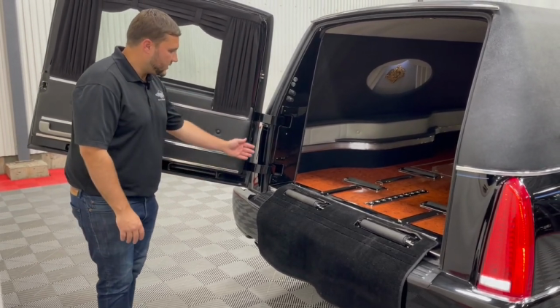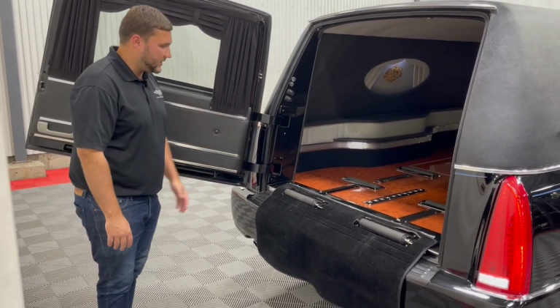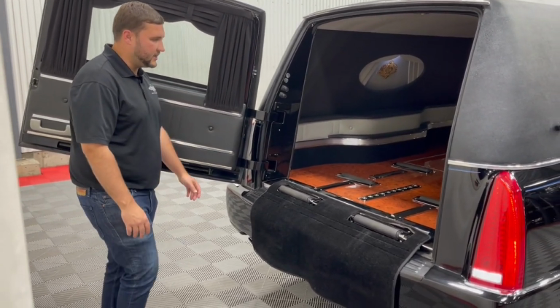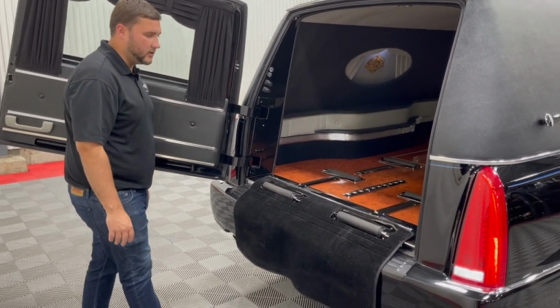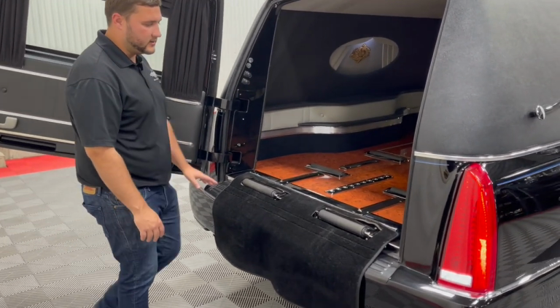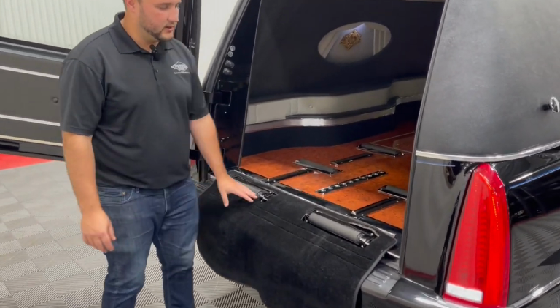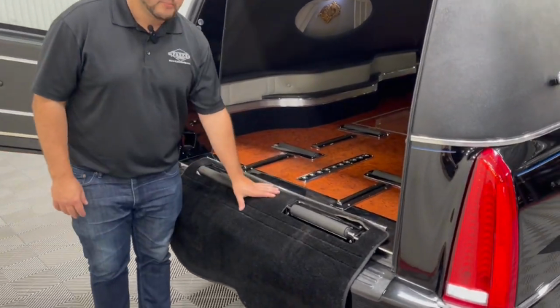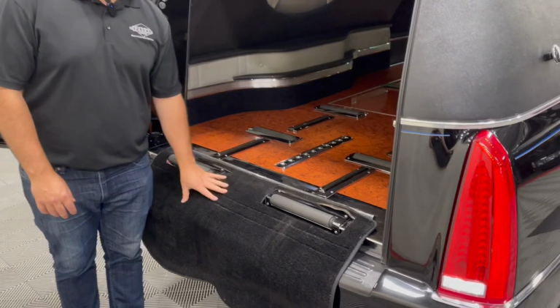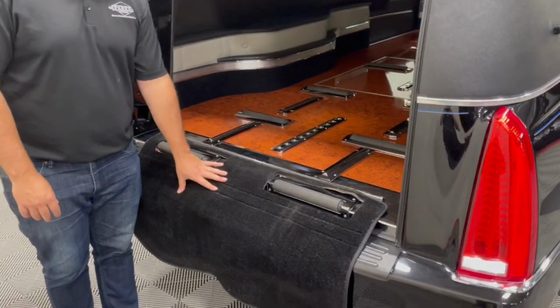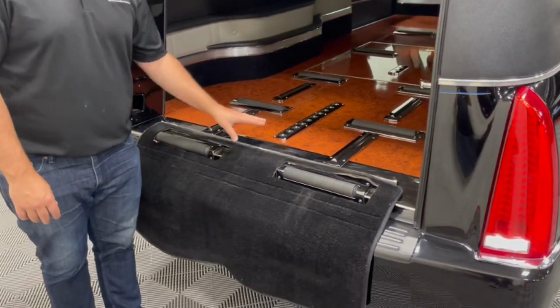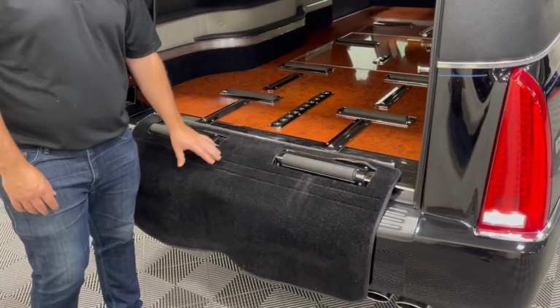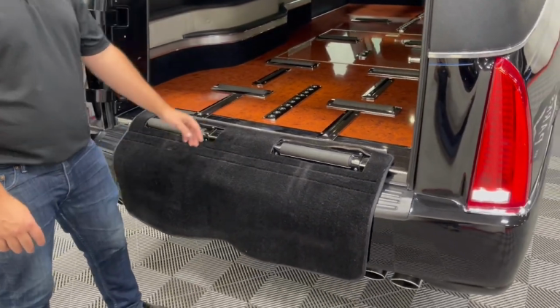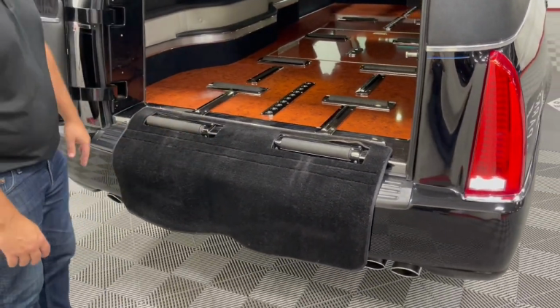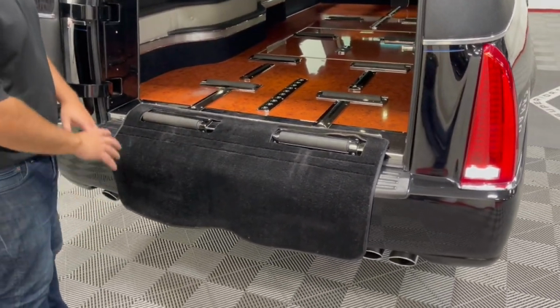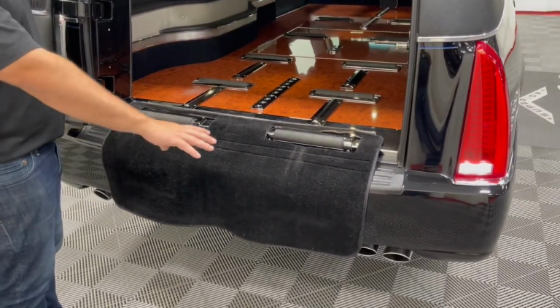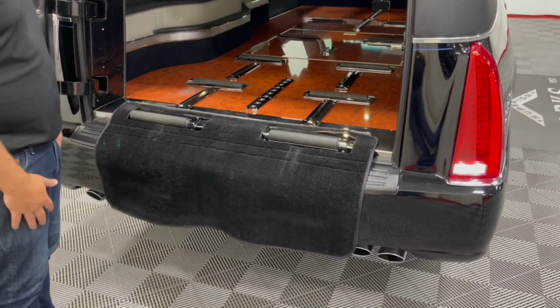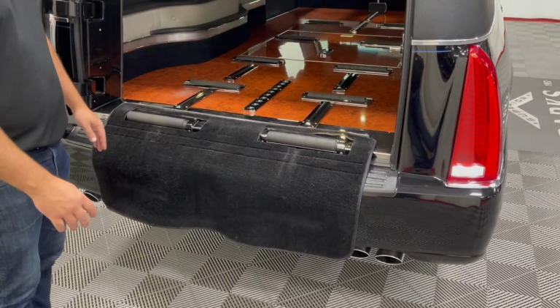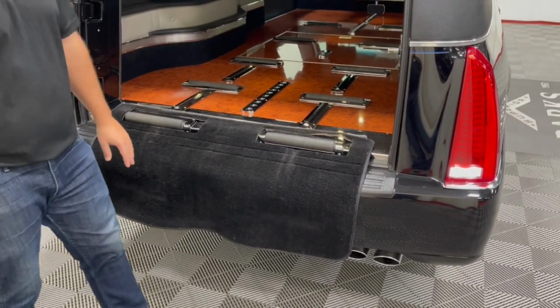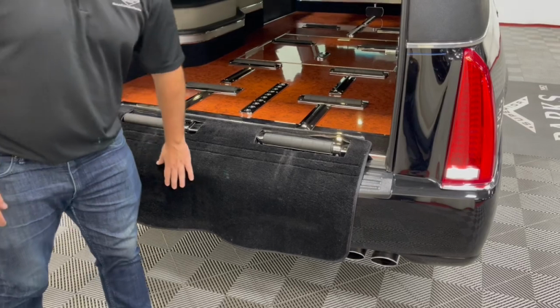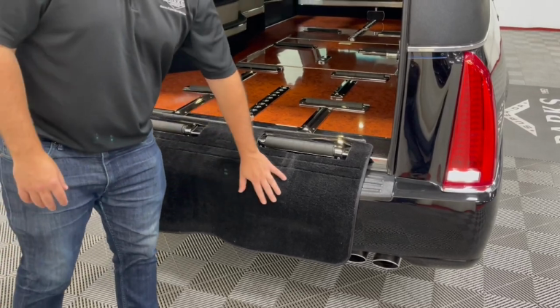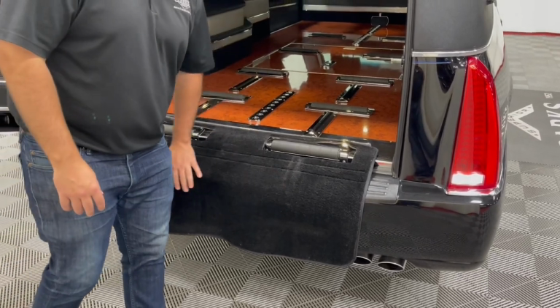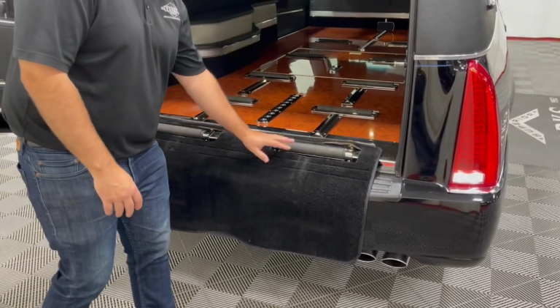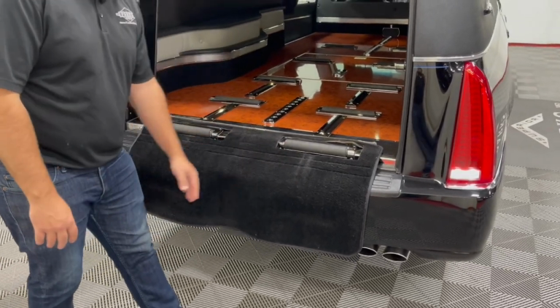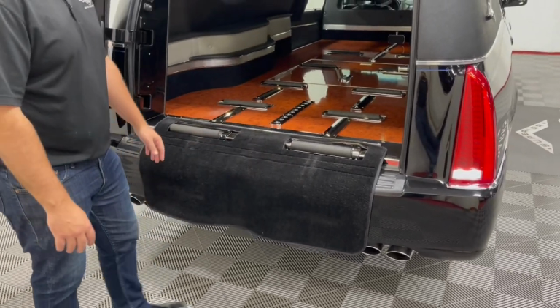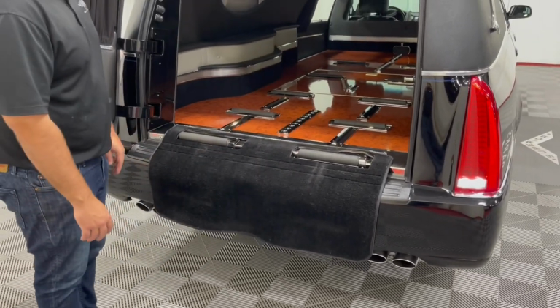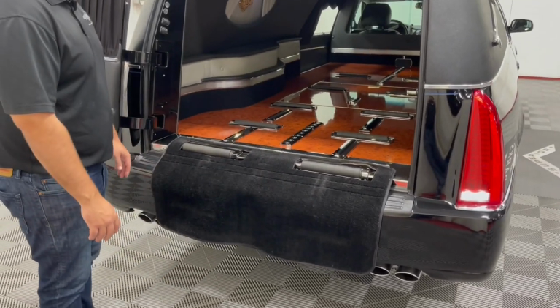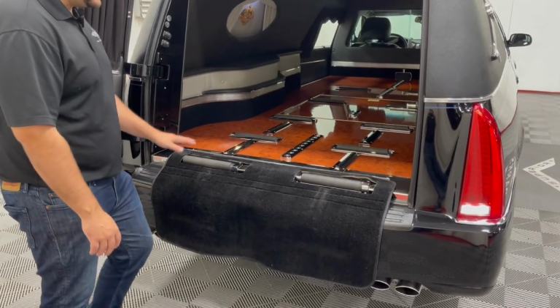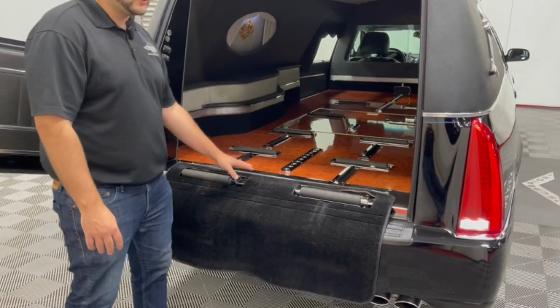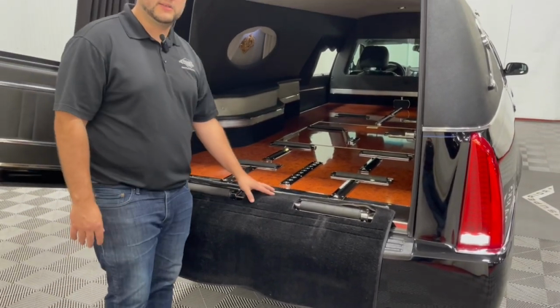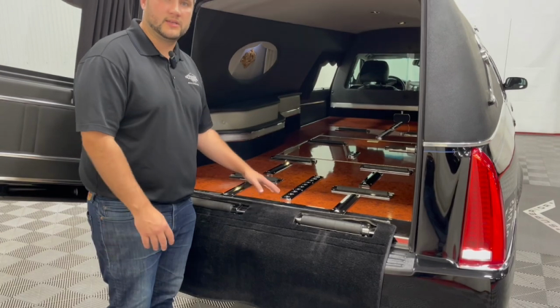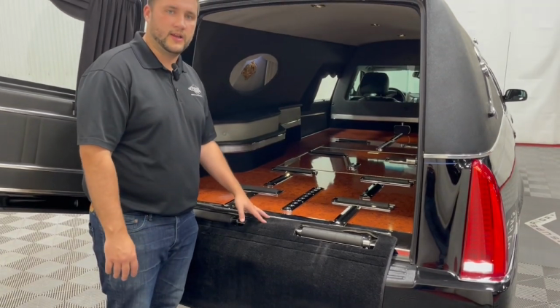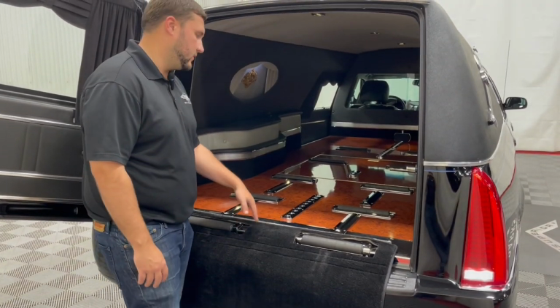Coming back into the casket compartment, you can see your bumper protector carpet — a really nice easy piece that will add protection to your rear bumper from any church trucks, cots, or anything that you have bumping up against that, and also very easy to replace if ever needed down the road.